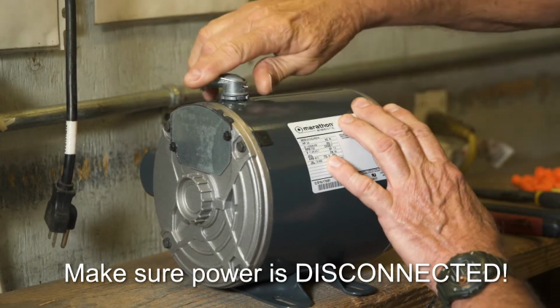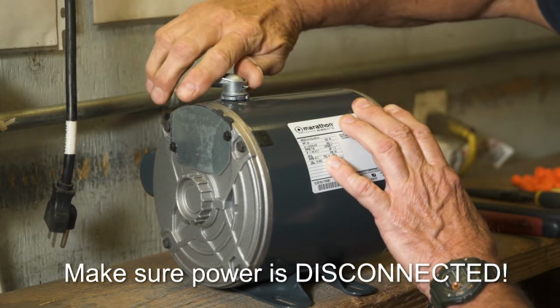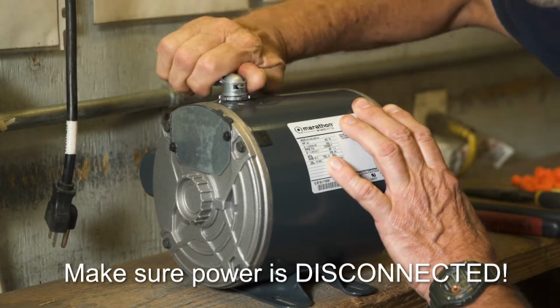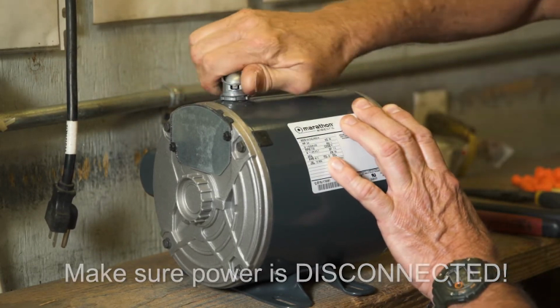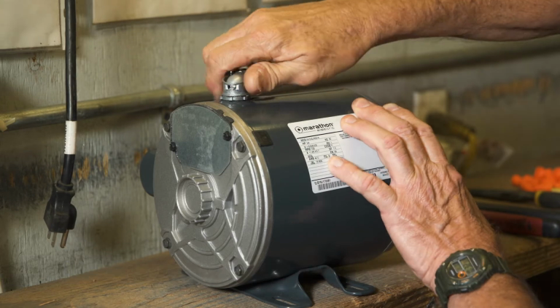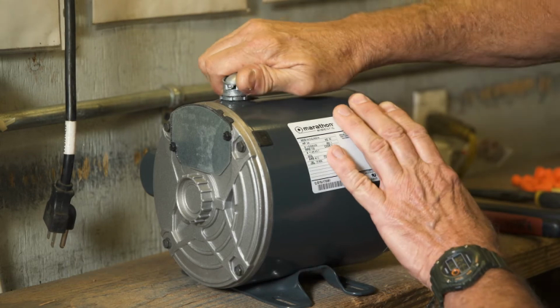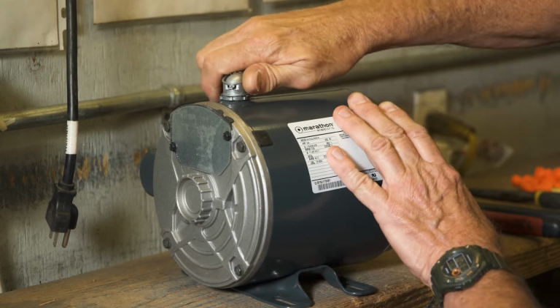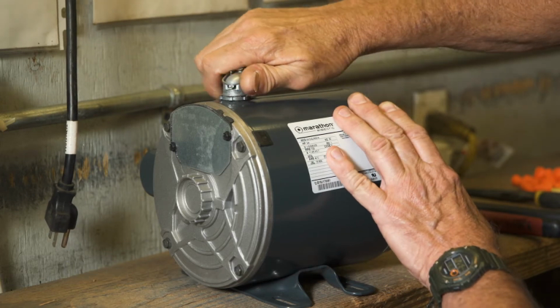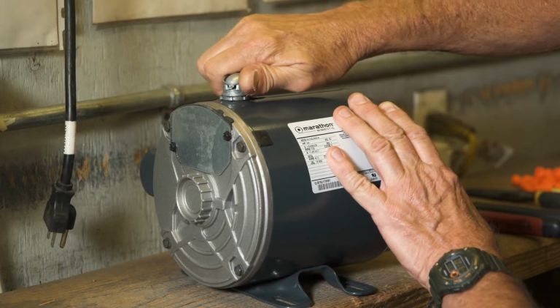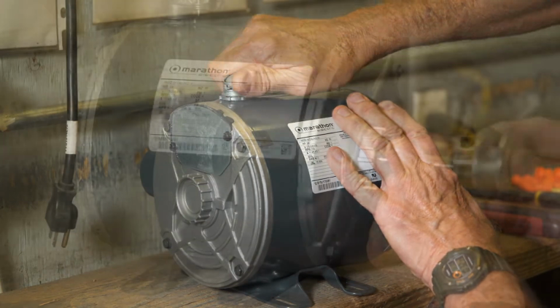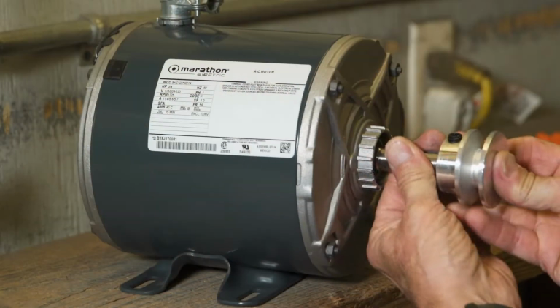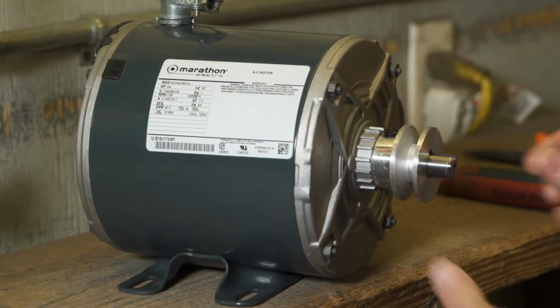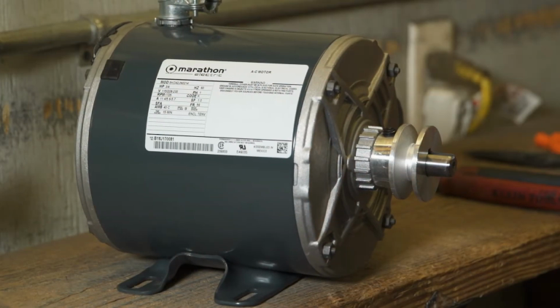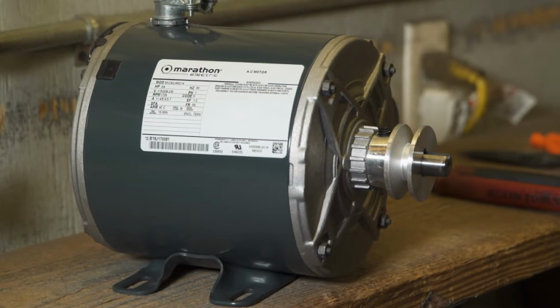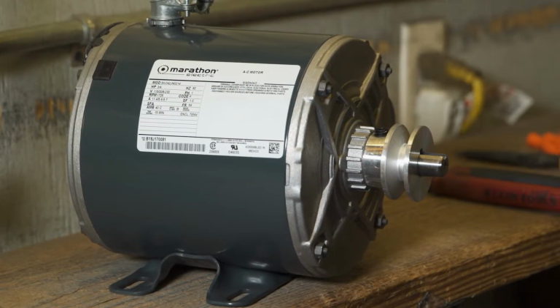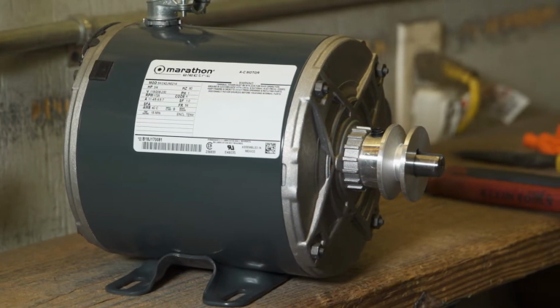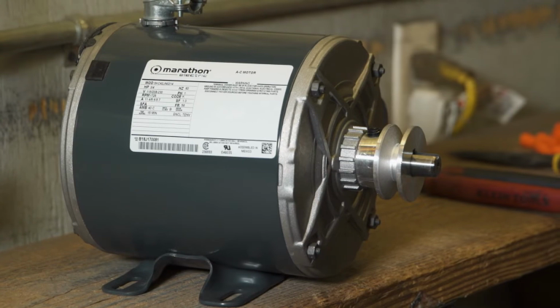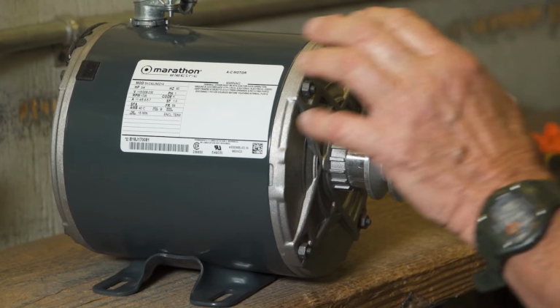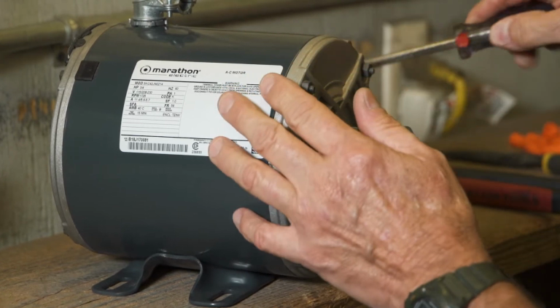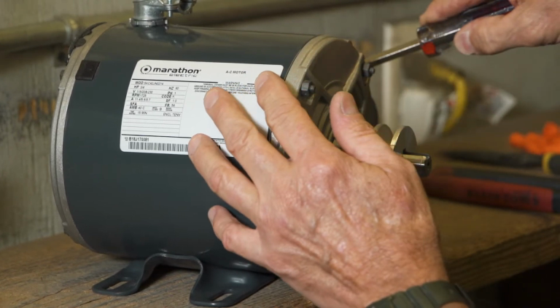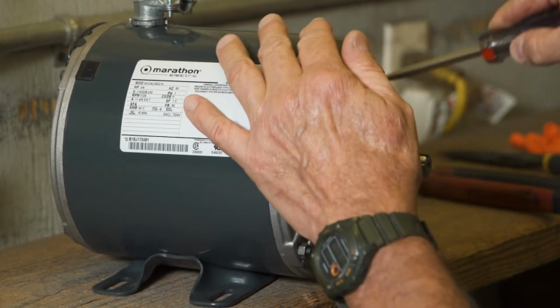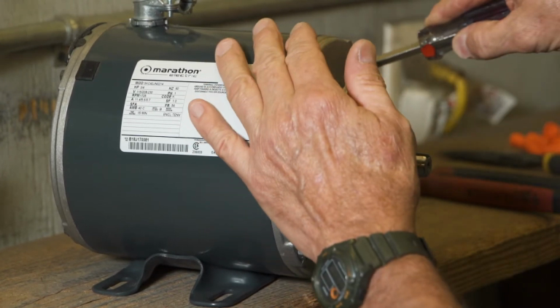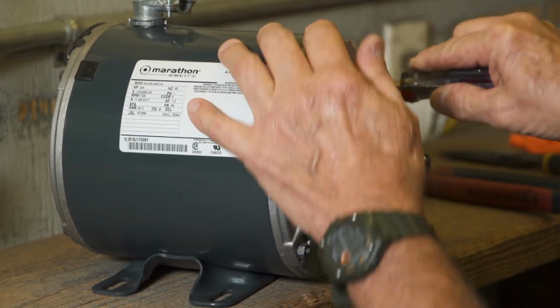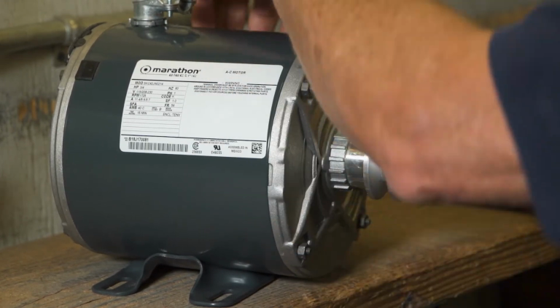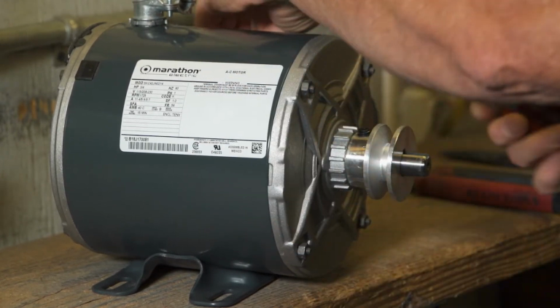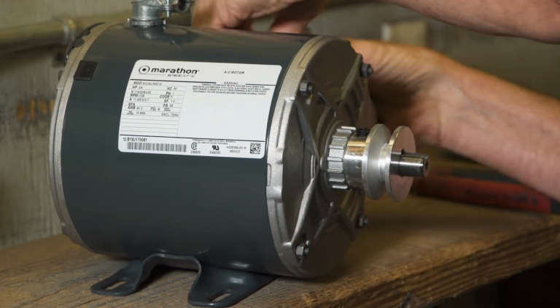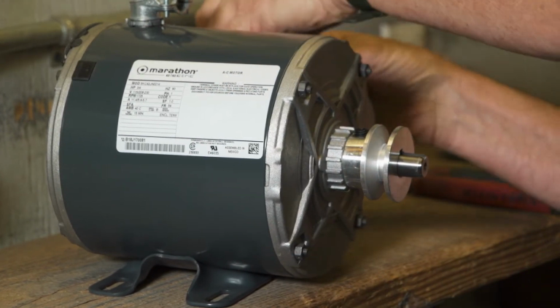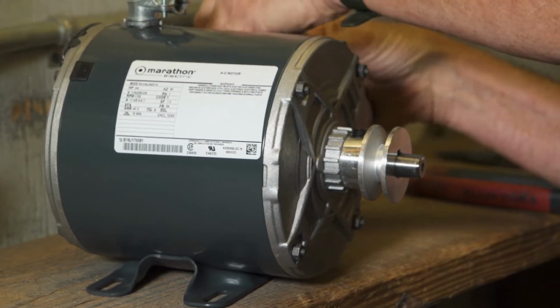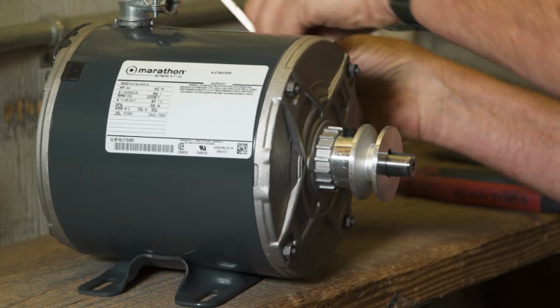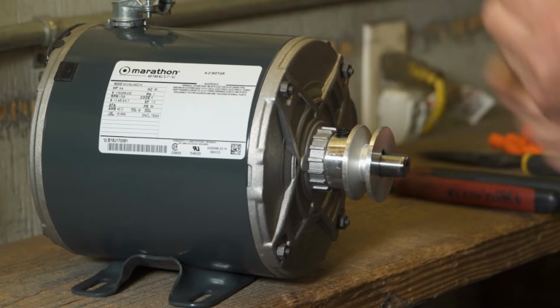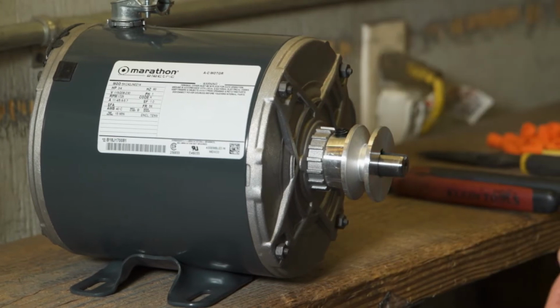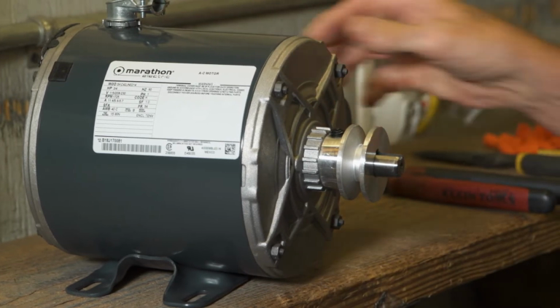The metal elbow that holds the Bremis switch wire harness and the pulley are installed the same way on a Marathon motor as on other motors. The key stock for the pulley can be found taped to the side of the motor.